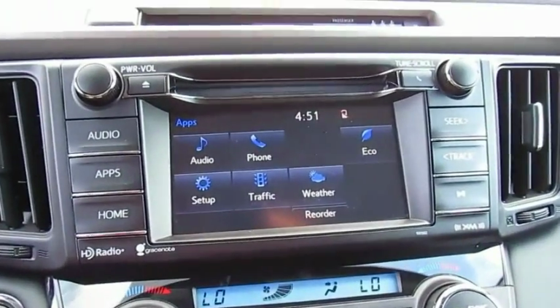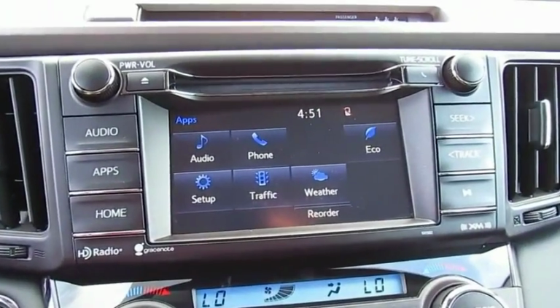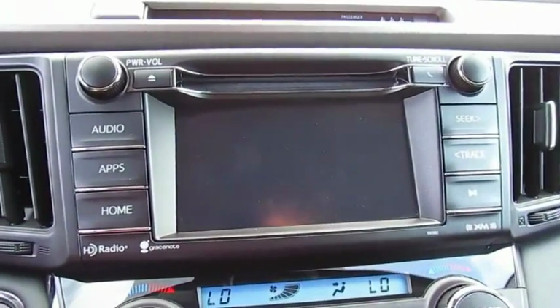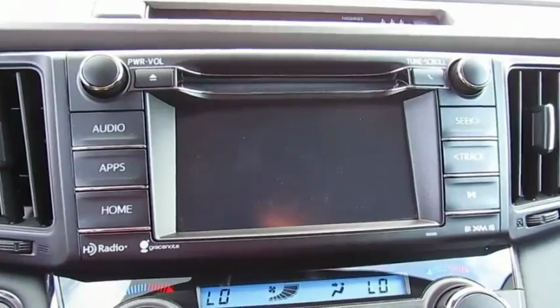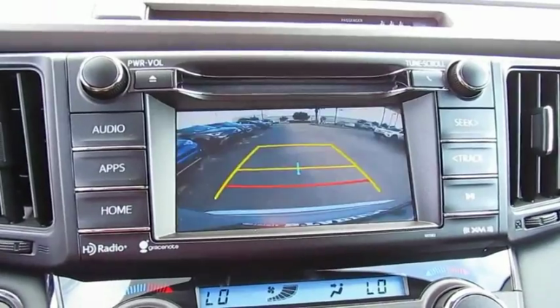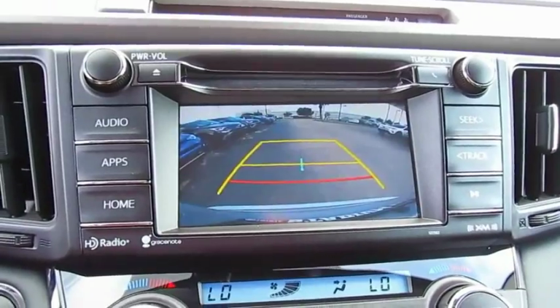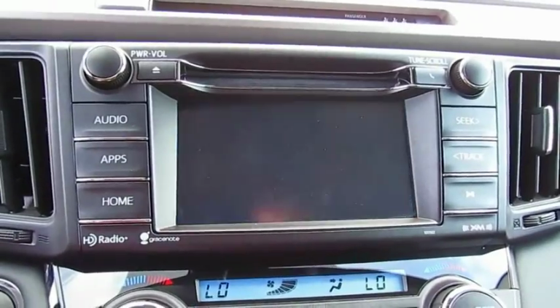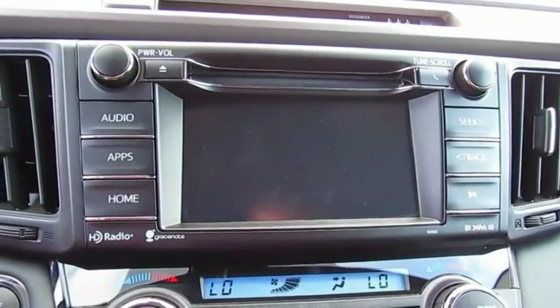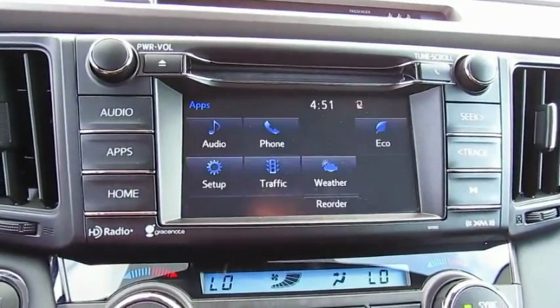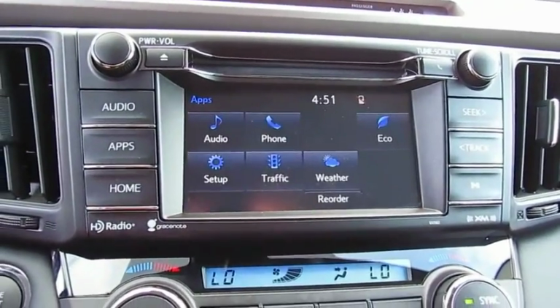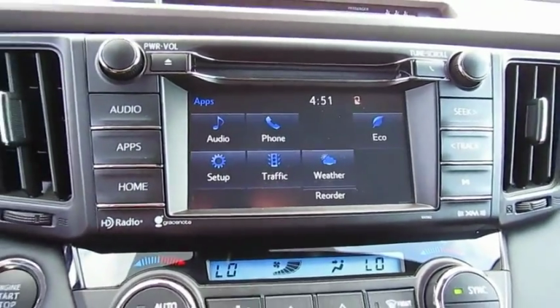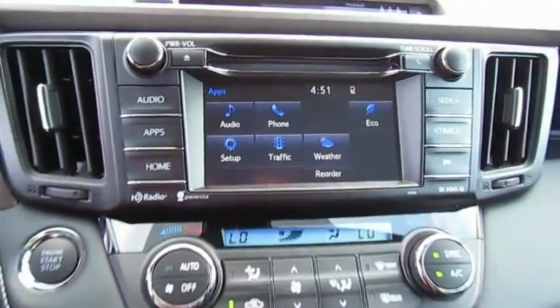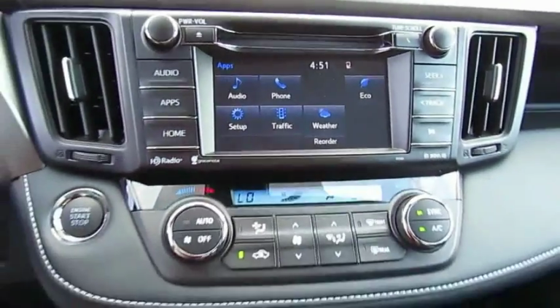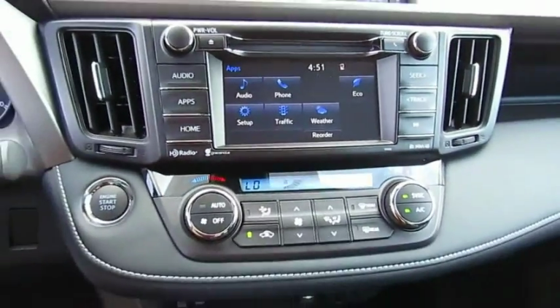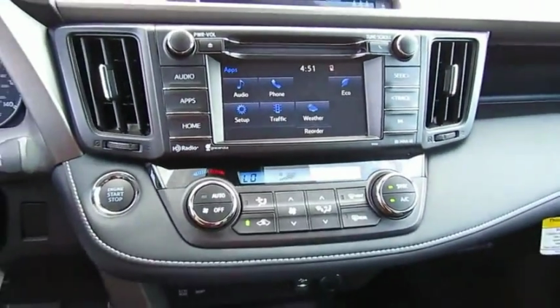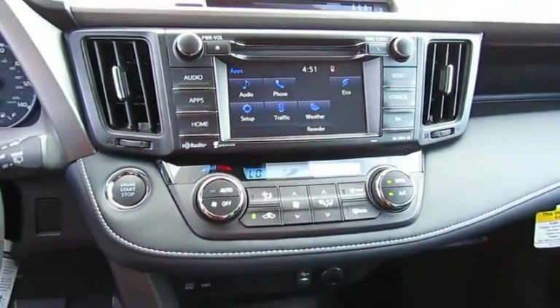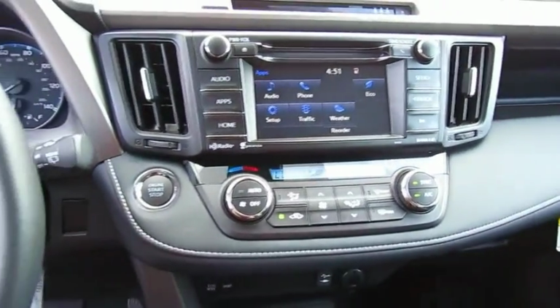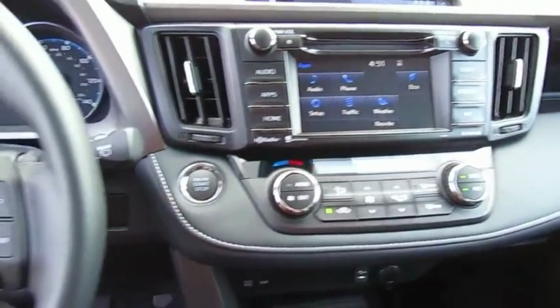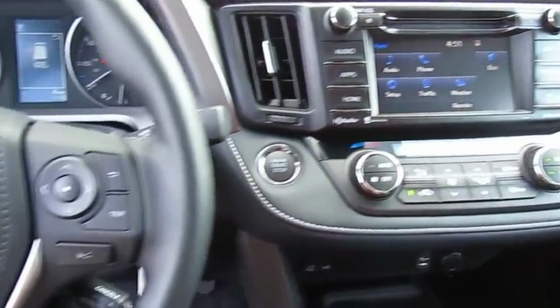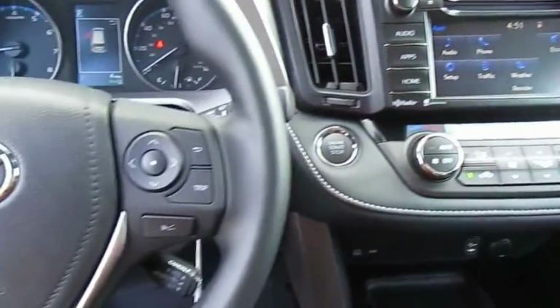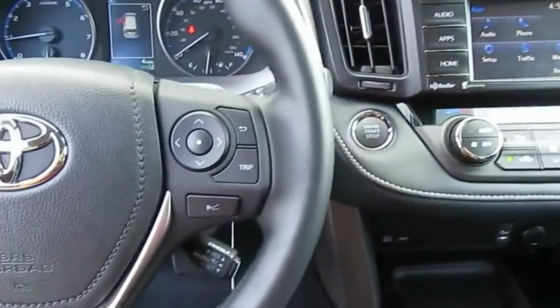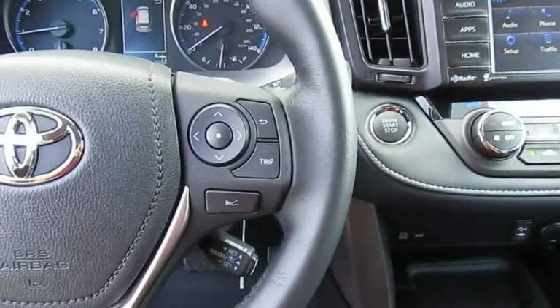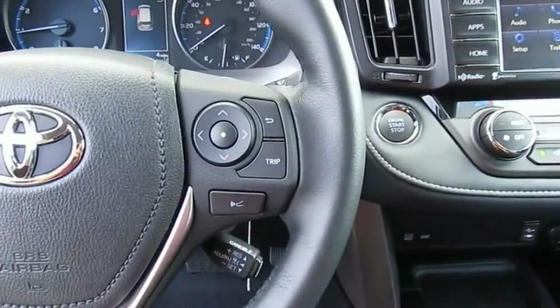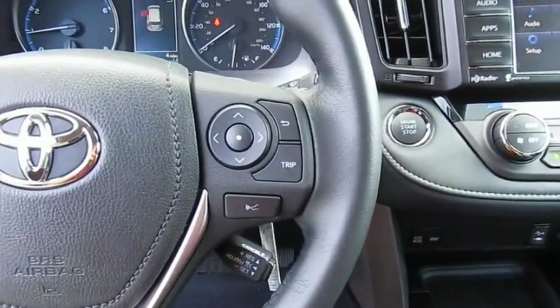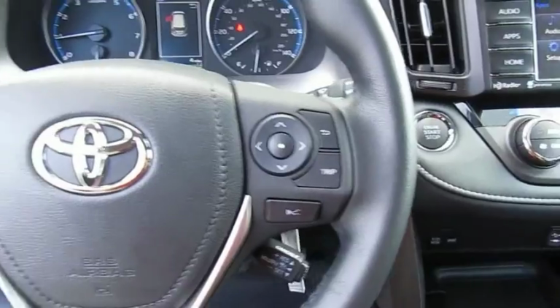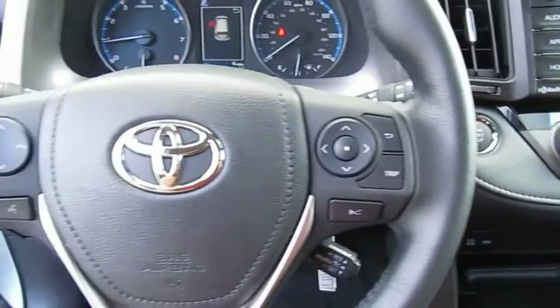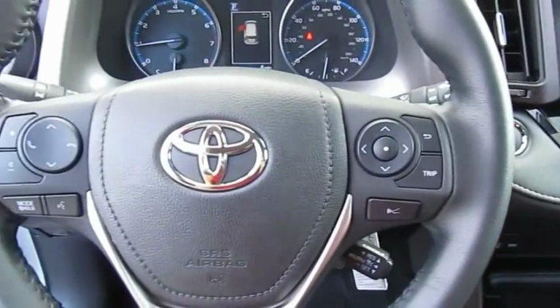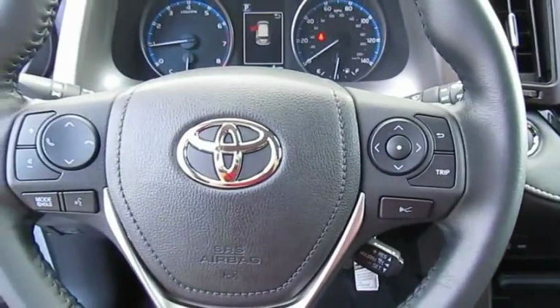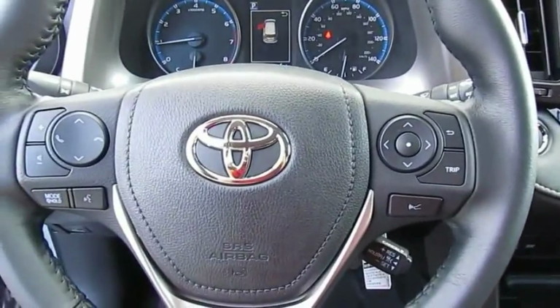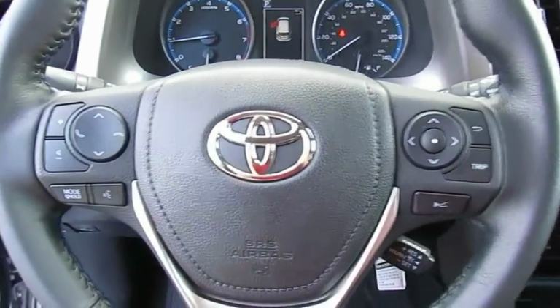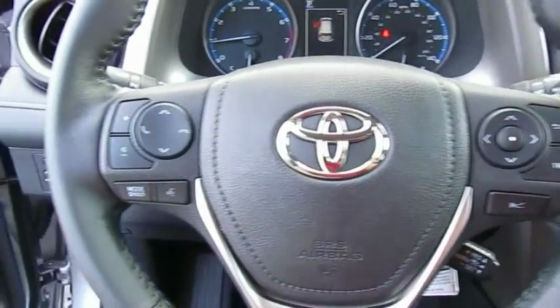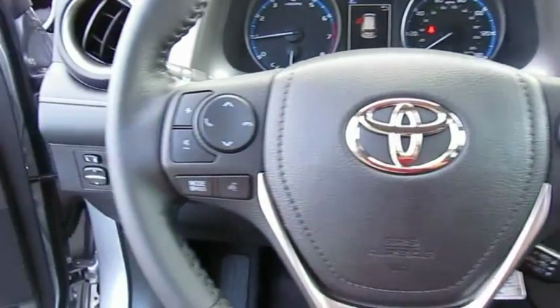FWD. This vehicle offers reliability and good looks at a great price. So come in and take a test drive today.